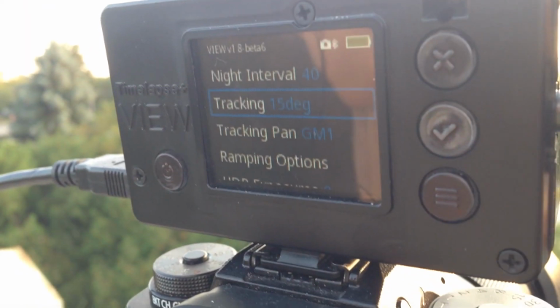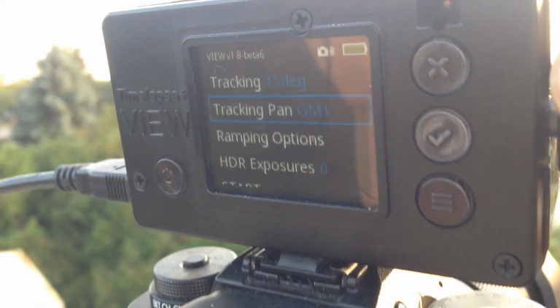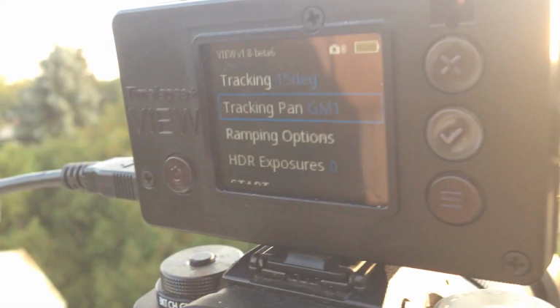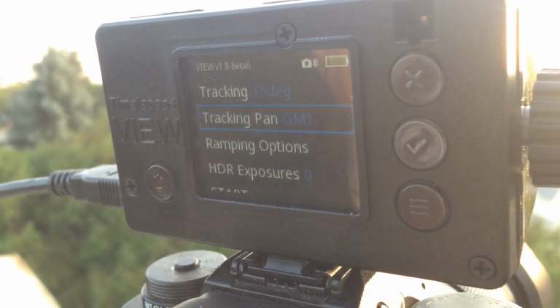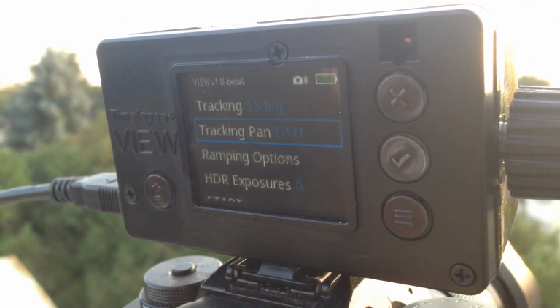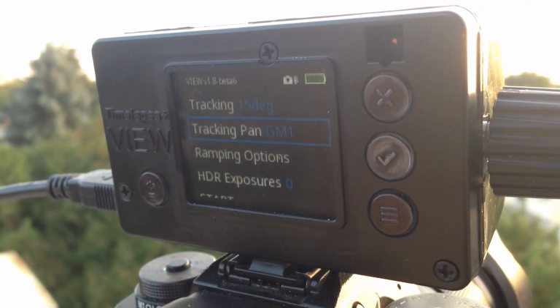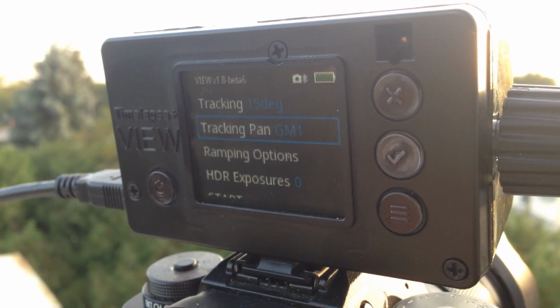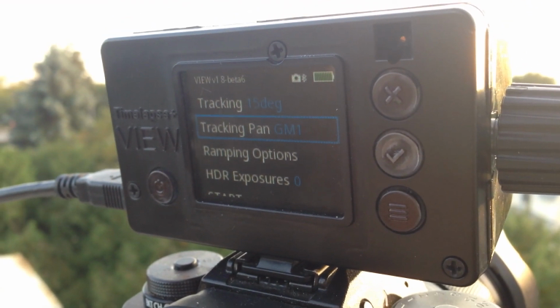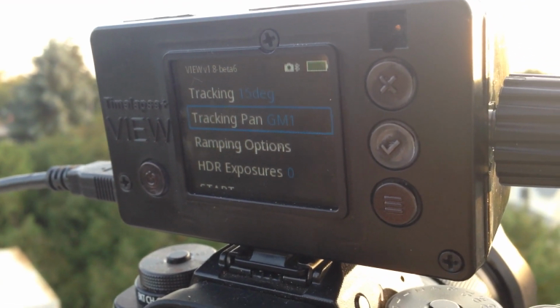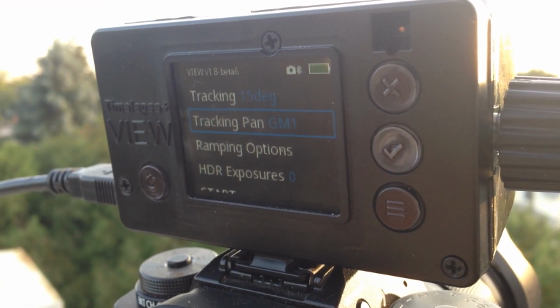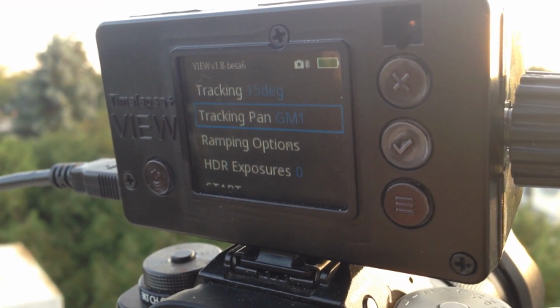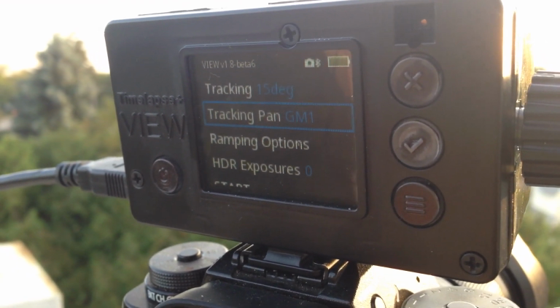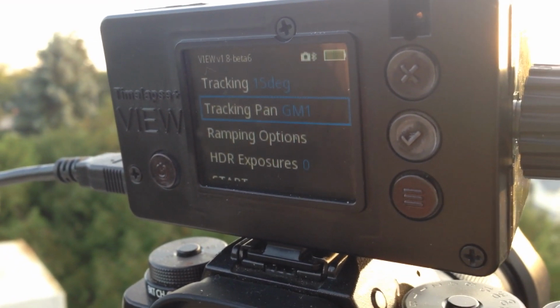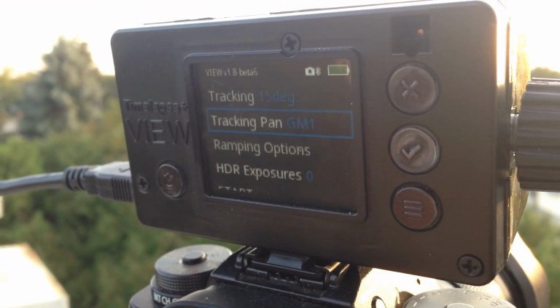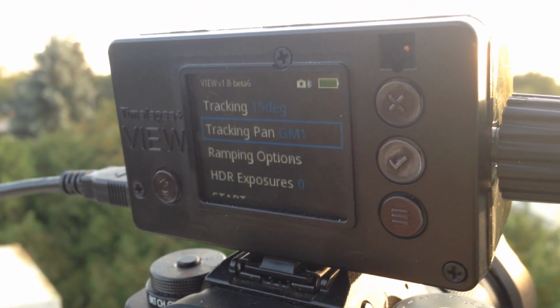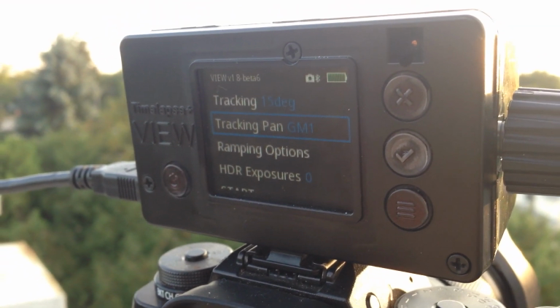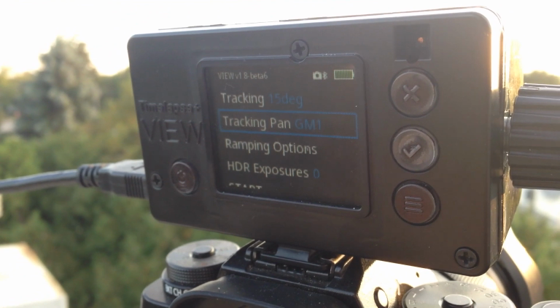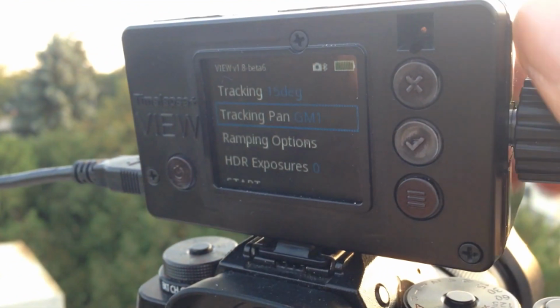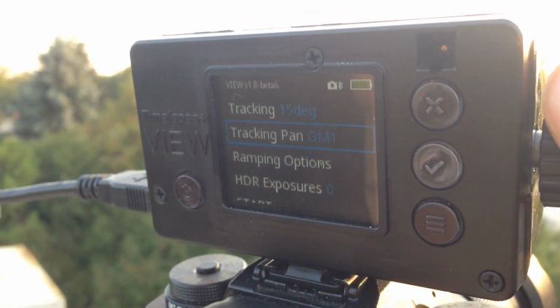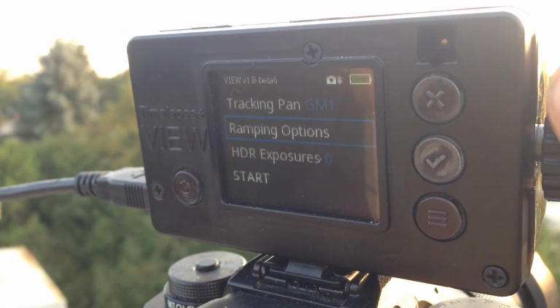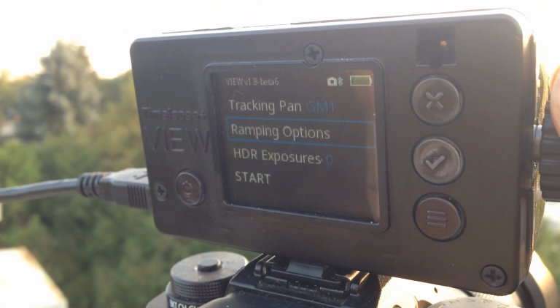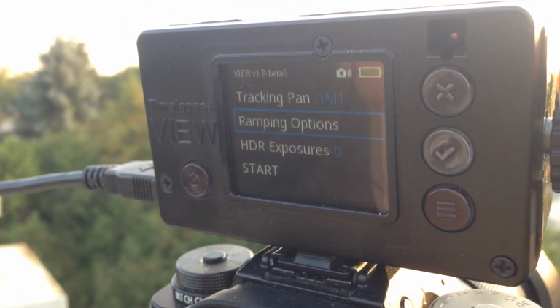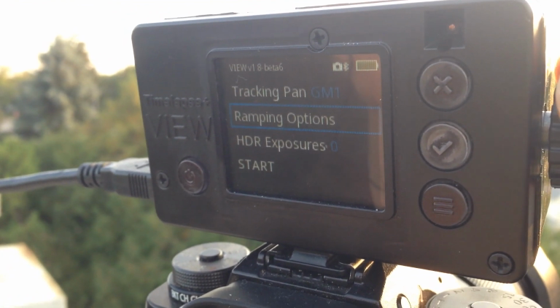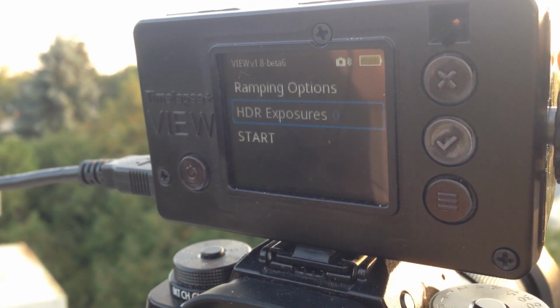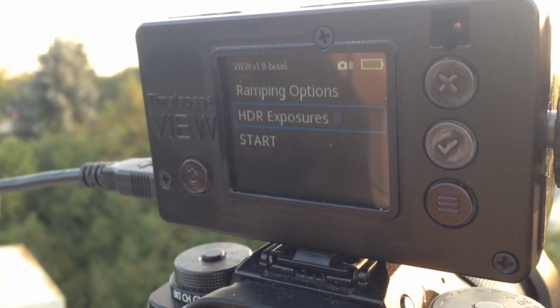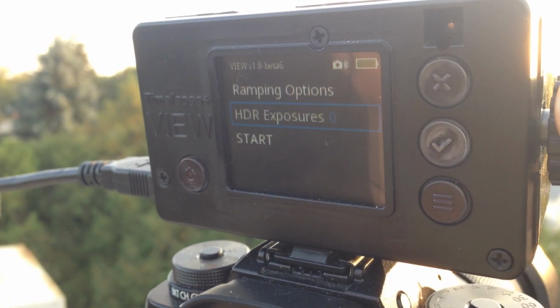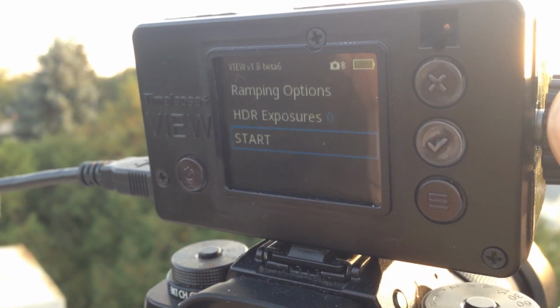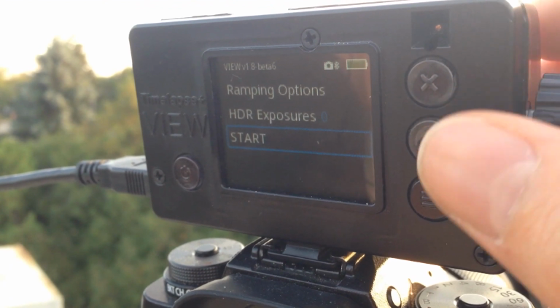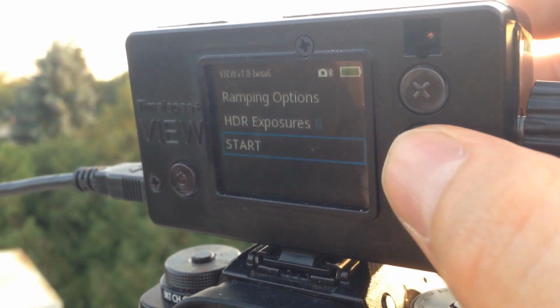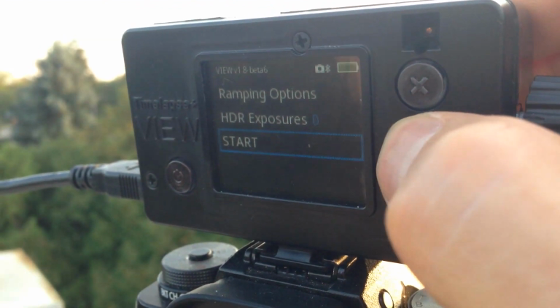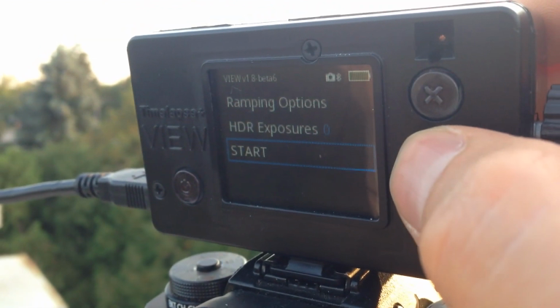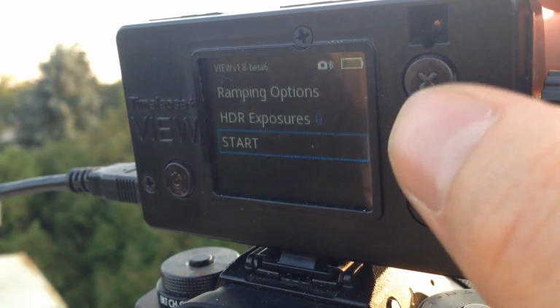This is where we select the motor for tracking: the Genie Mini number one. It's the only thing we have connected right now. Then ramping options — we're just going to leave that stuff at default, not going to do HDR, and I'll hit Start.